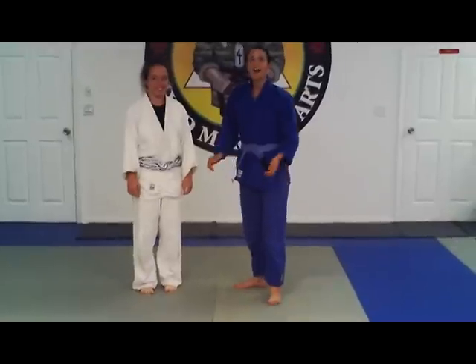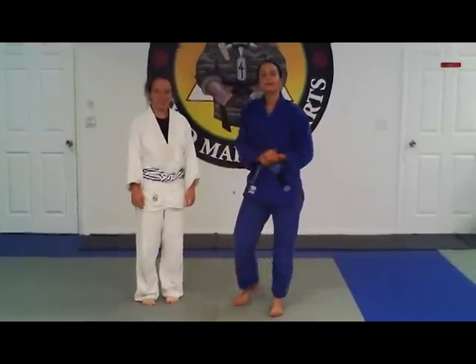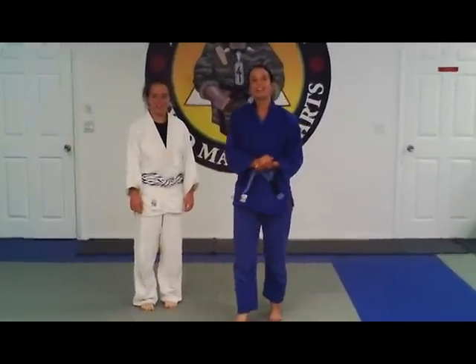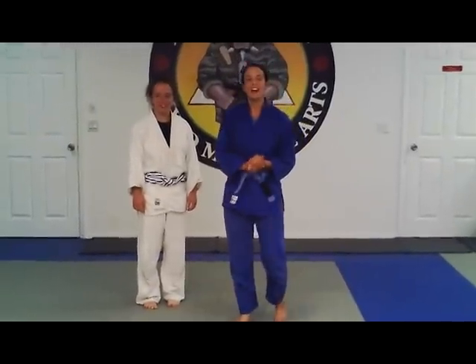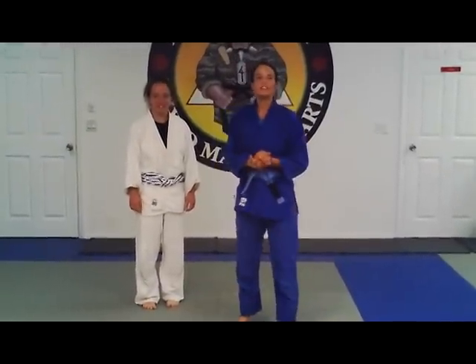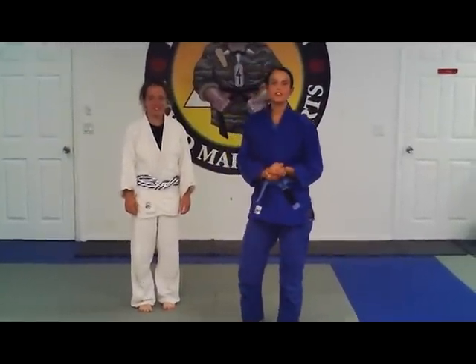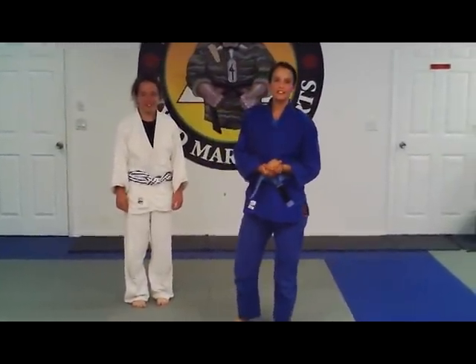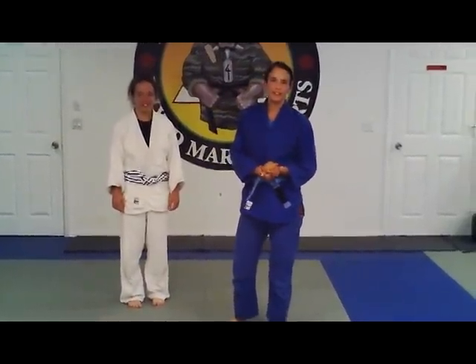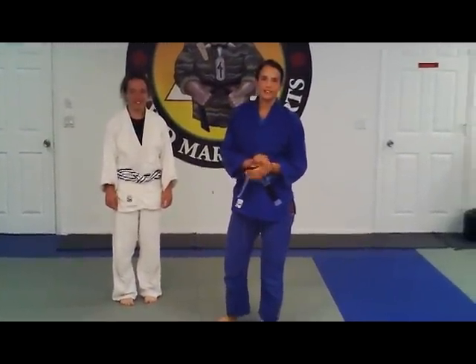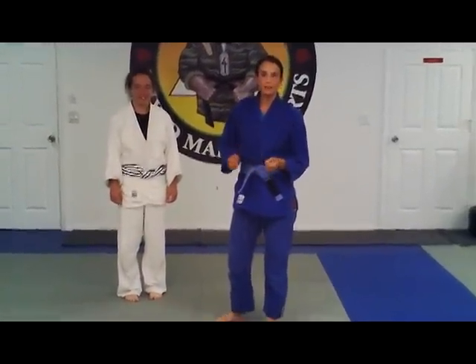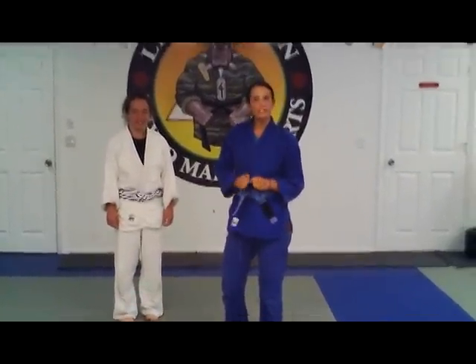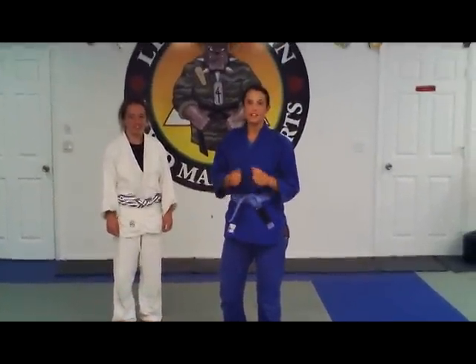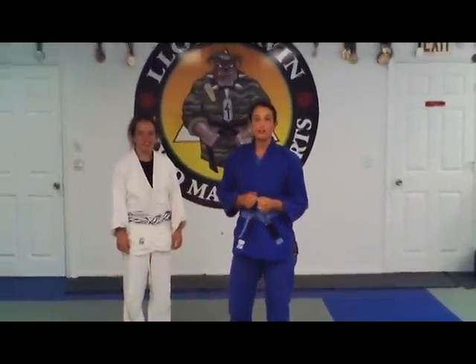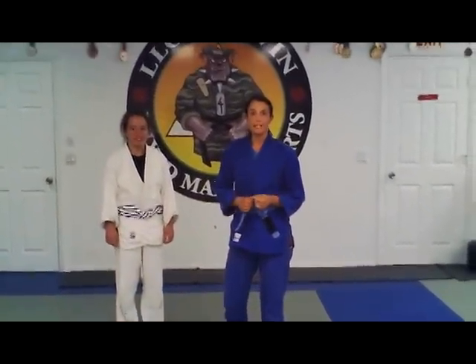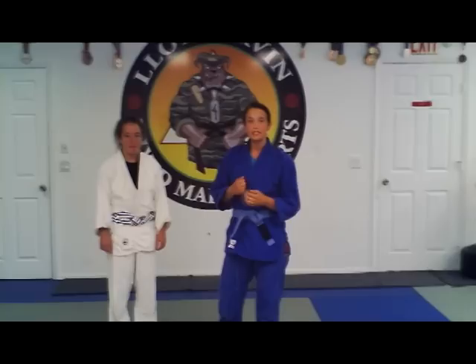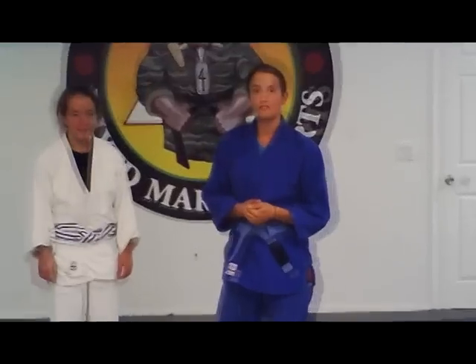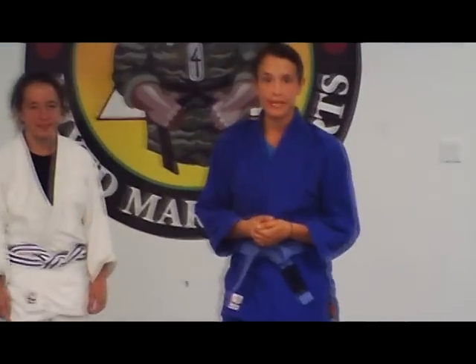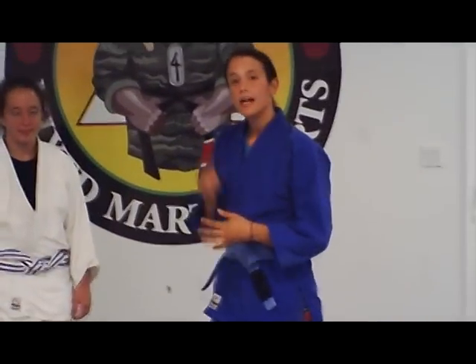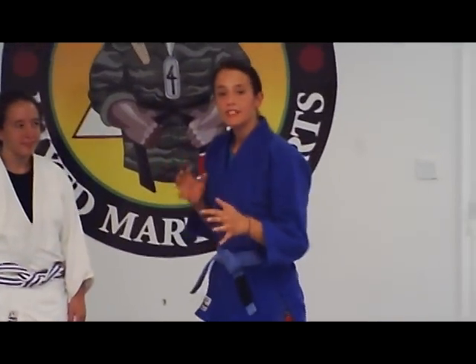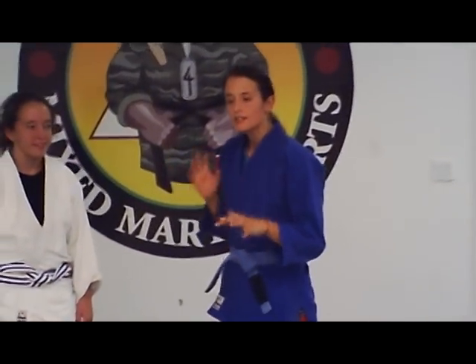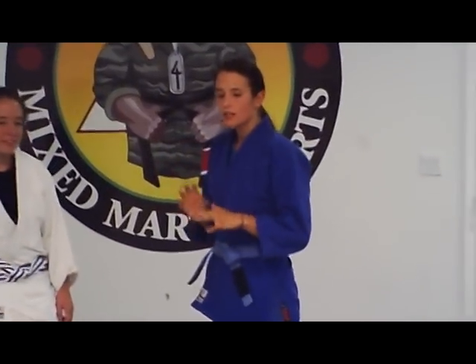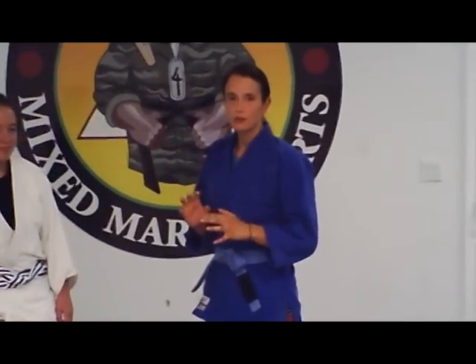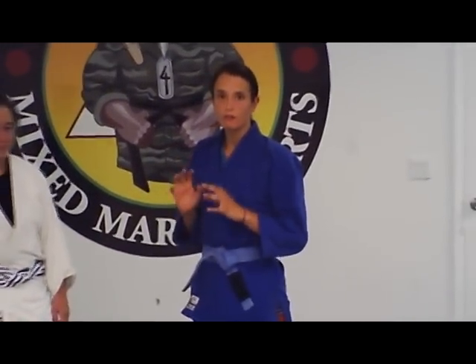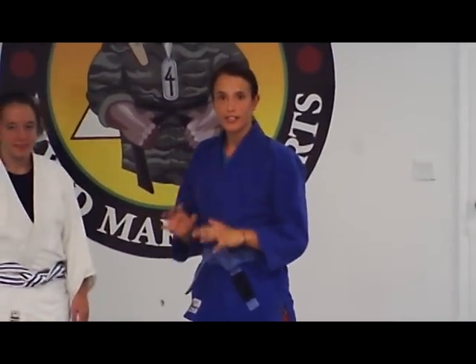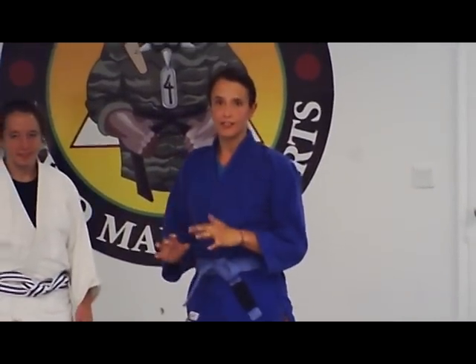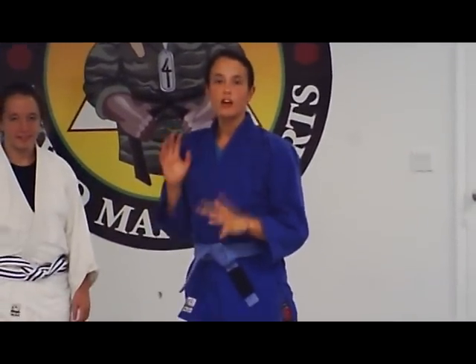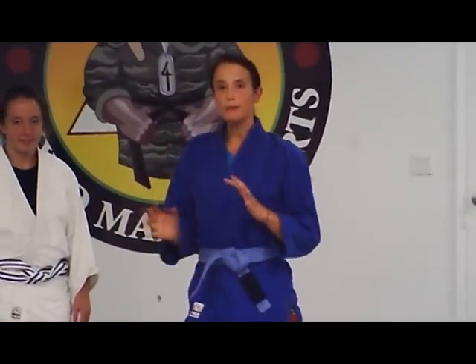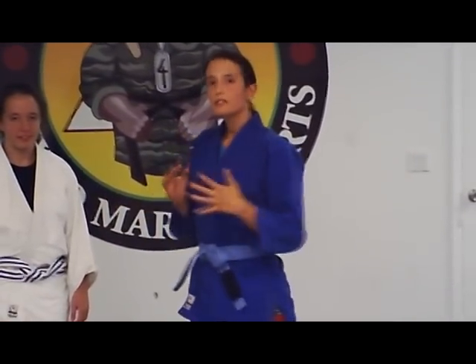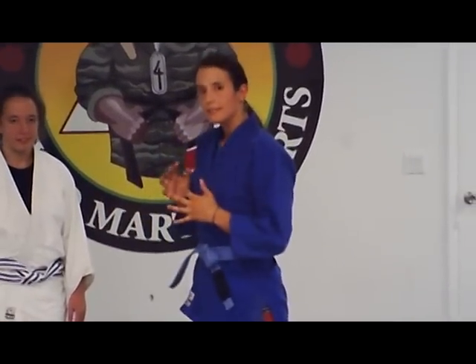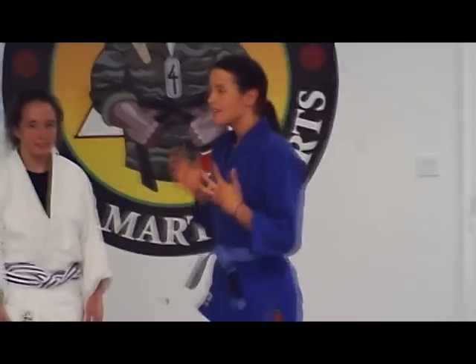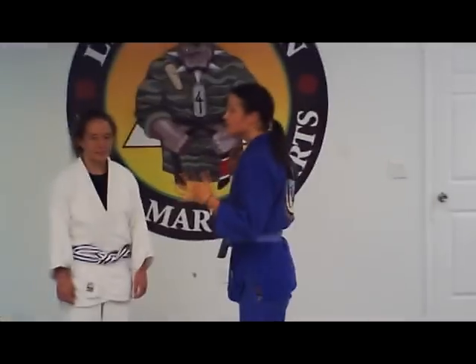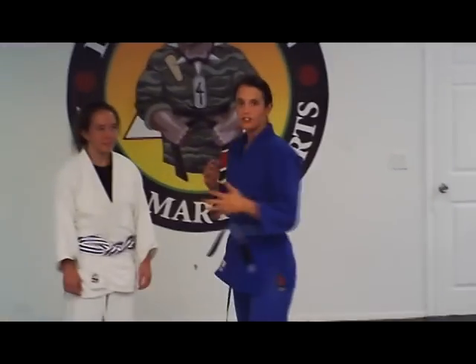Hi guys, my name is Katie. I'm with team Third Law and team Lloyd Urban. Today I'm going to show you a technique that's really great for beginners, especially for women. Because for us, the closed guard and the open guard are really effective techniques. So sometimes when girls come in especially, they just don't know what to do.